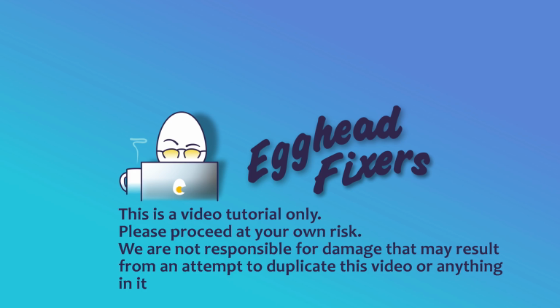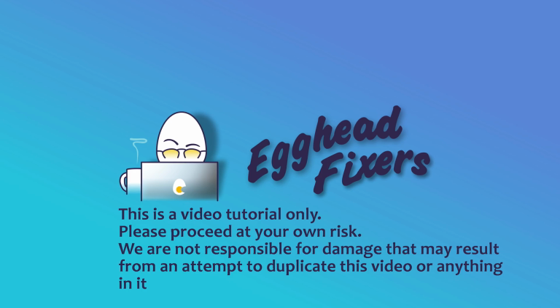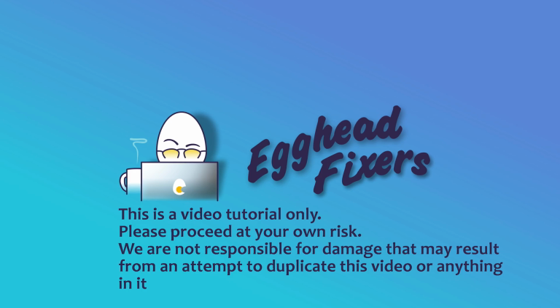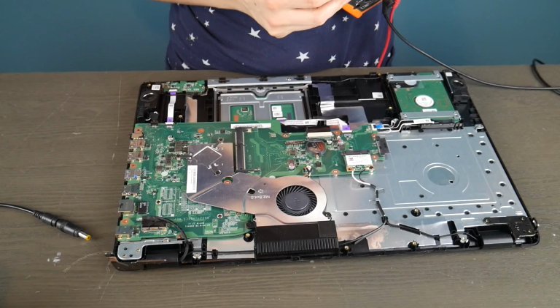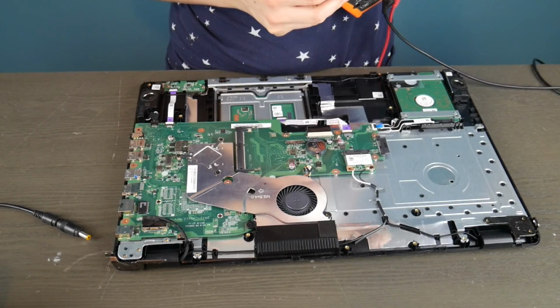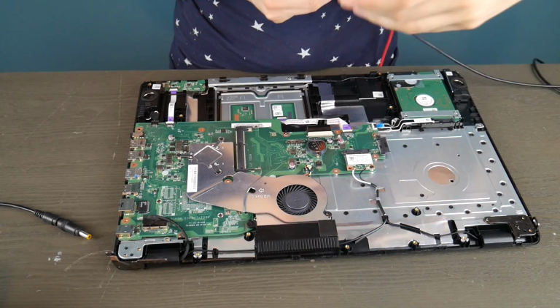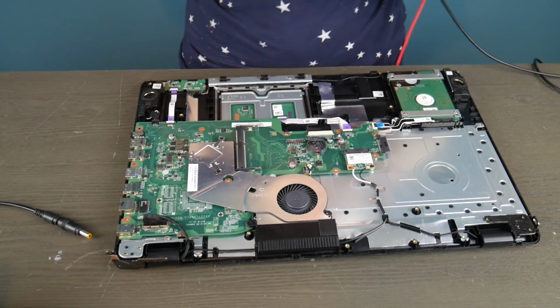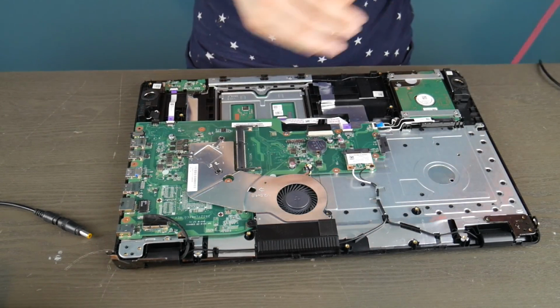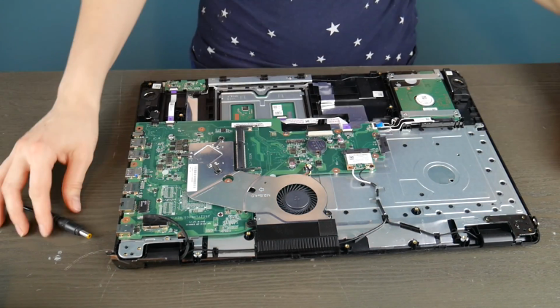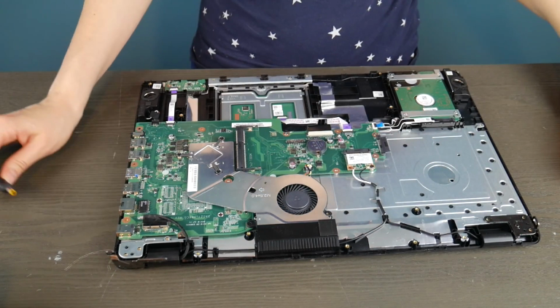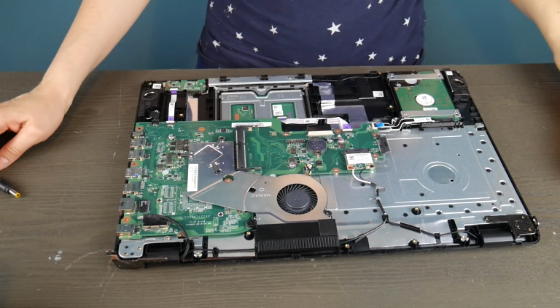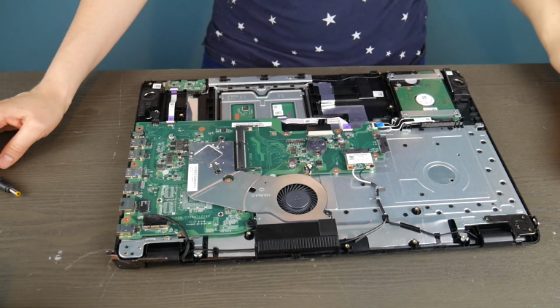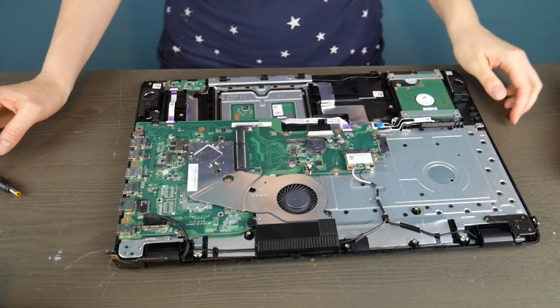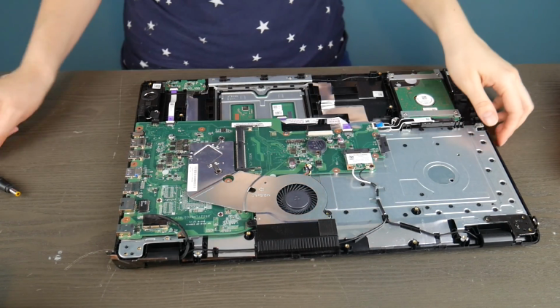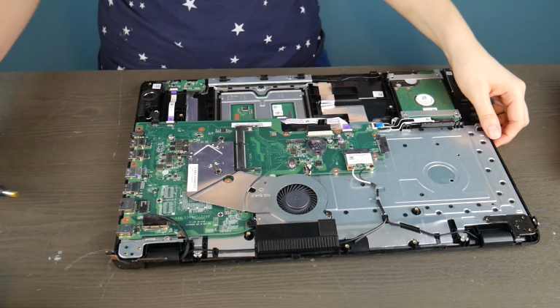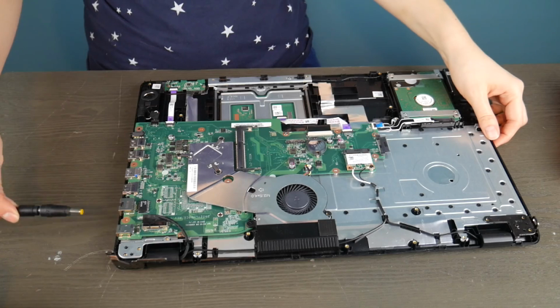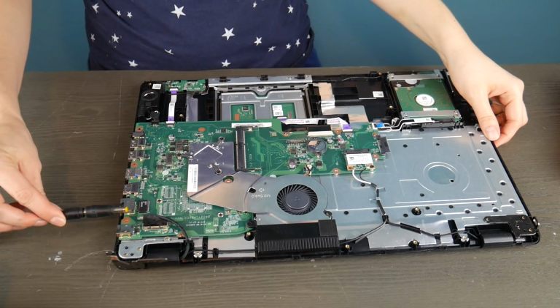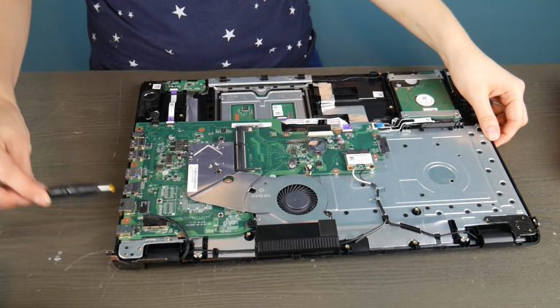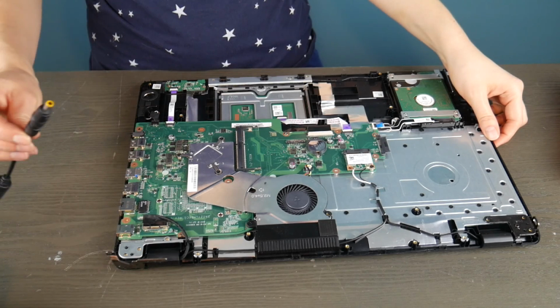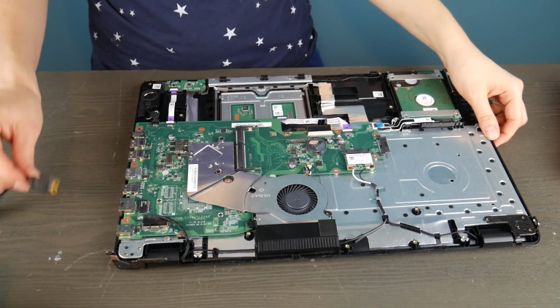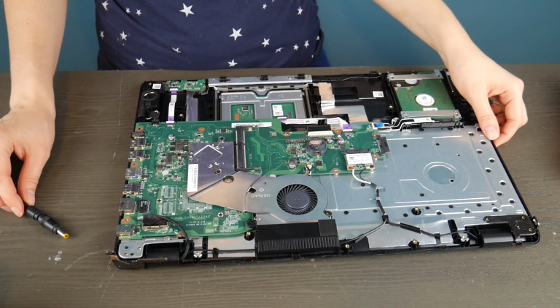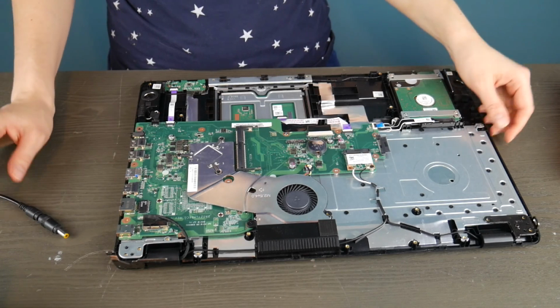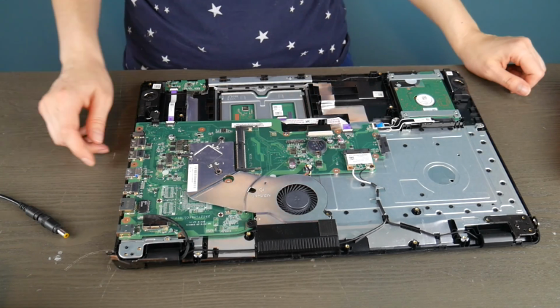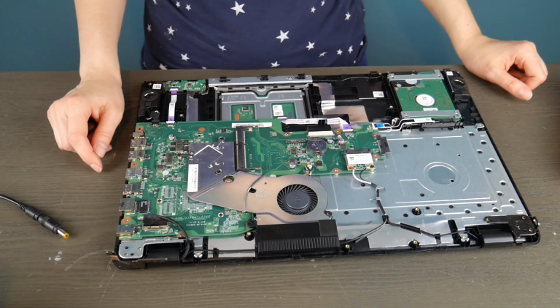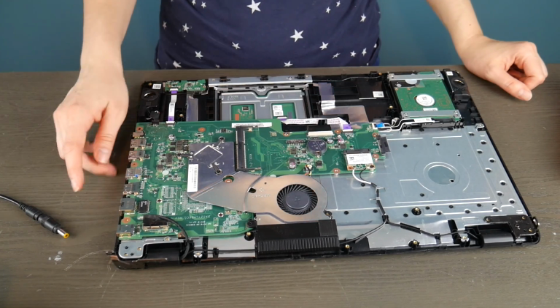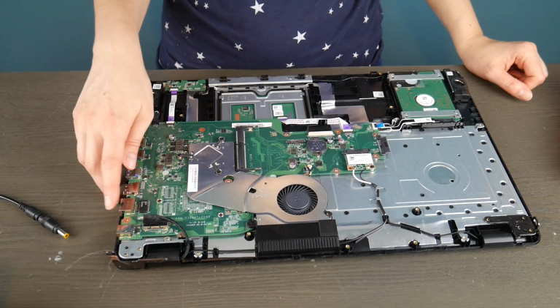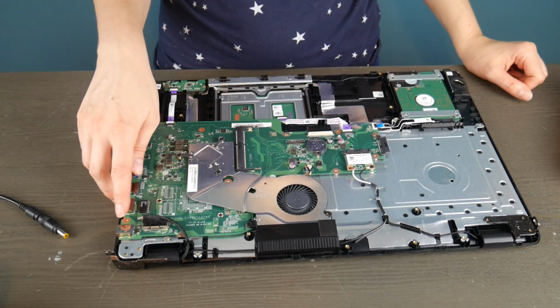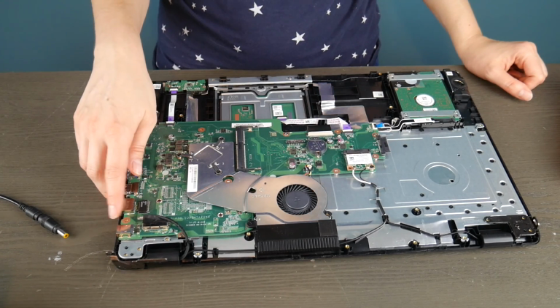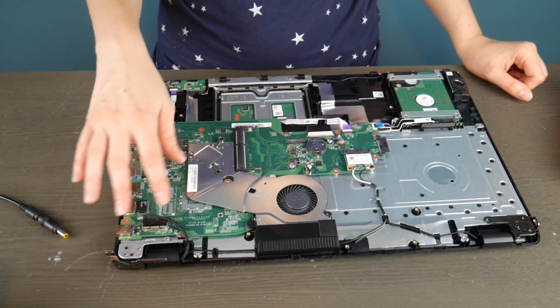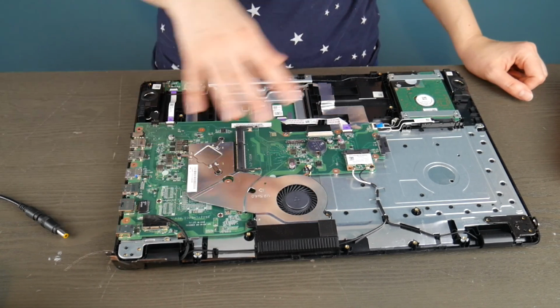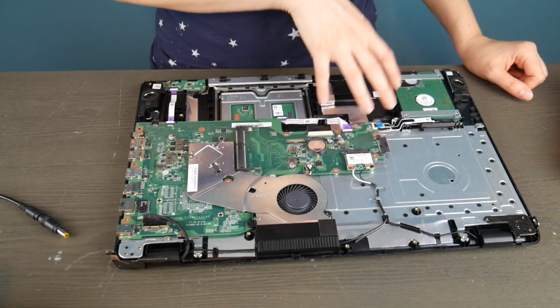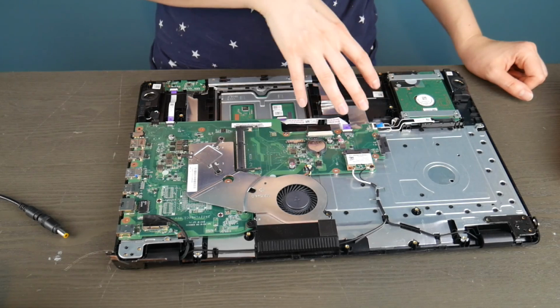We're going to be discussing how to test your power jack on your Dell computer. We're going to show you the two most common kinds of power jacks. We're going to use a couple of different brands' computers, but they're very standardized. So we'll show you how to do that now.